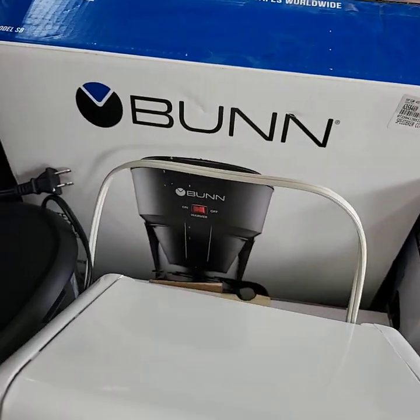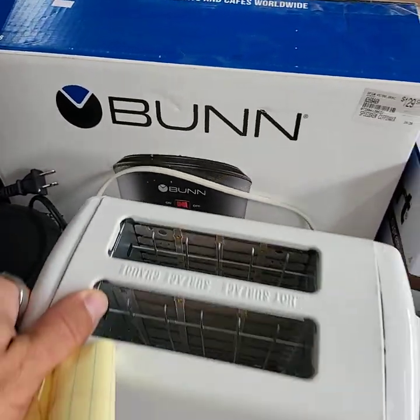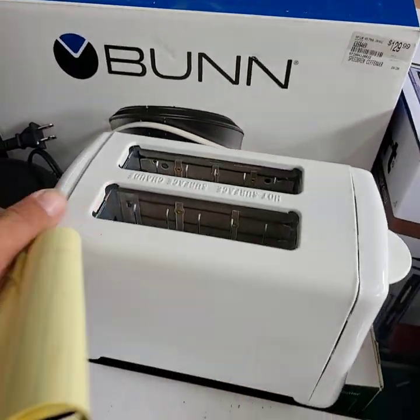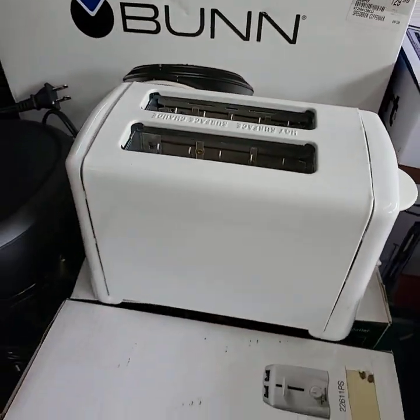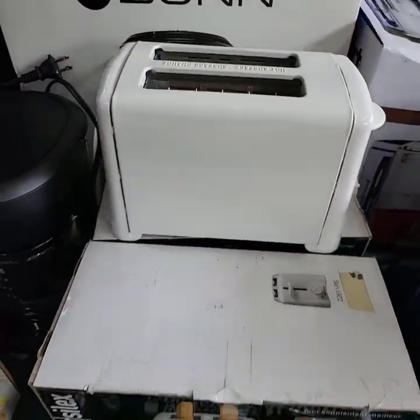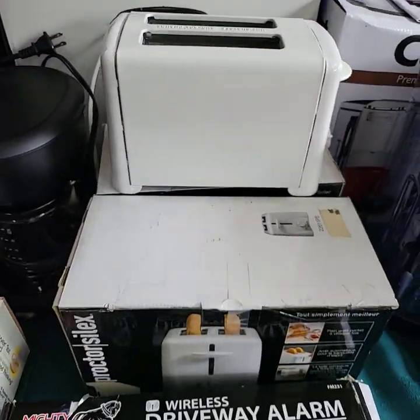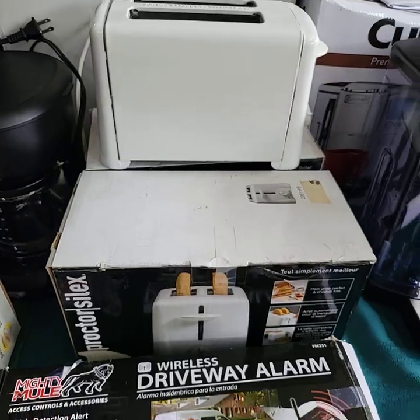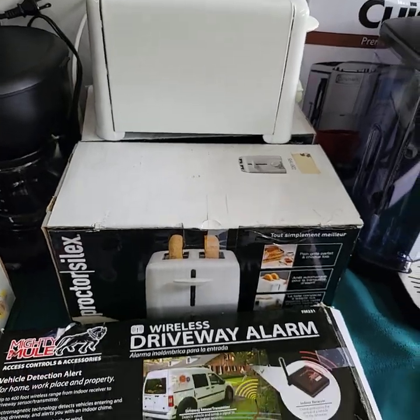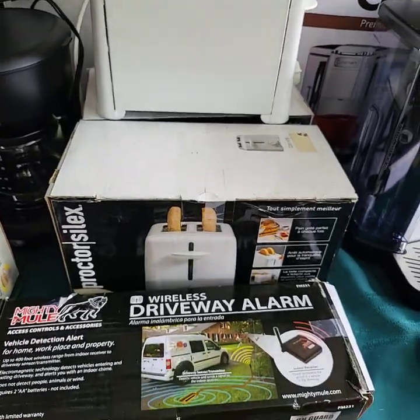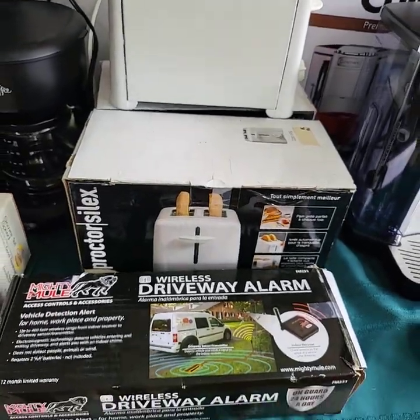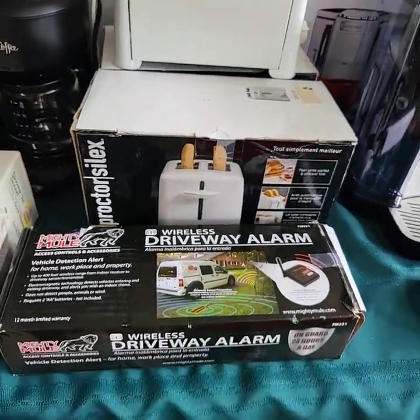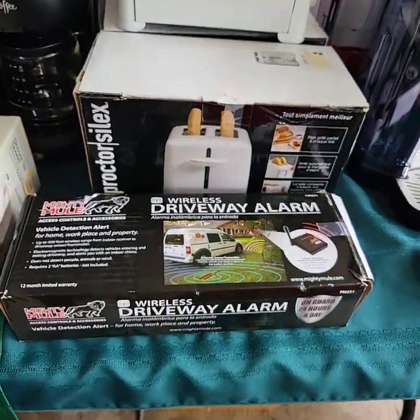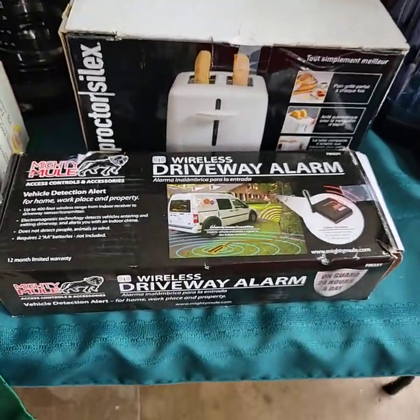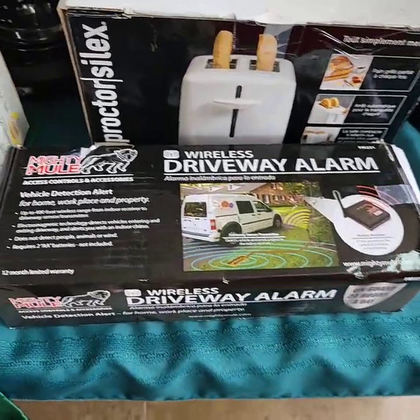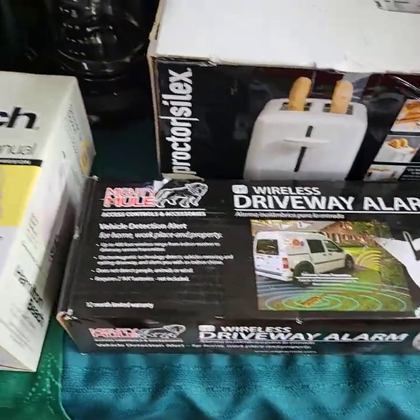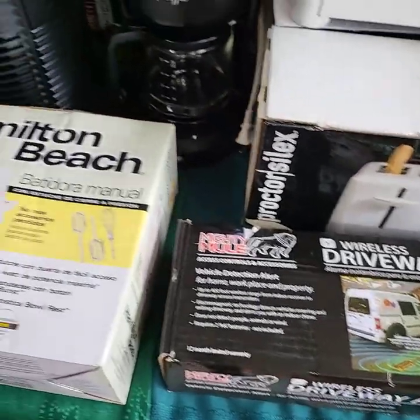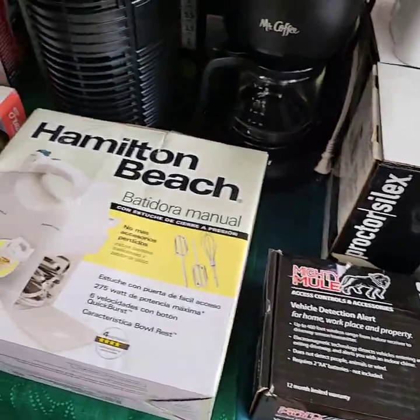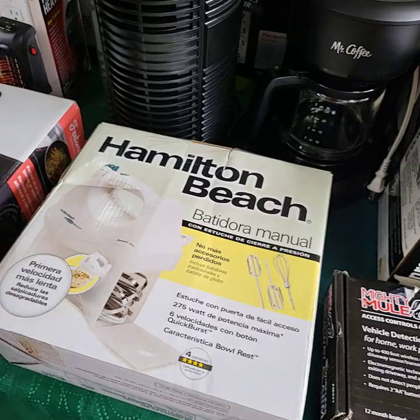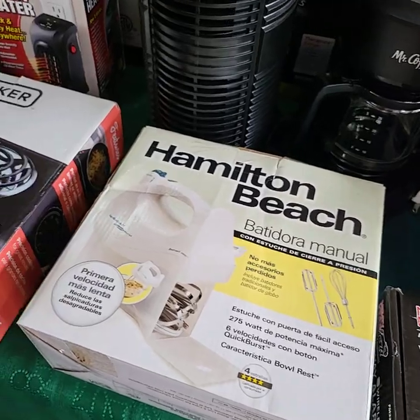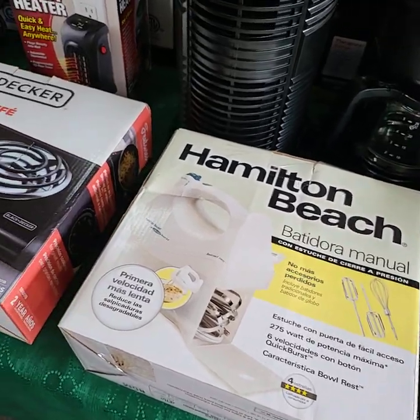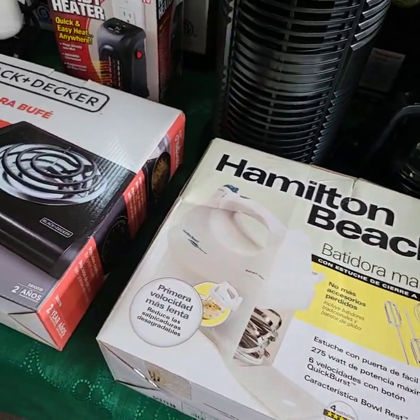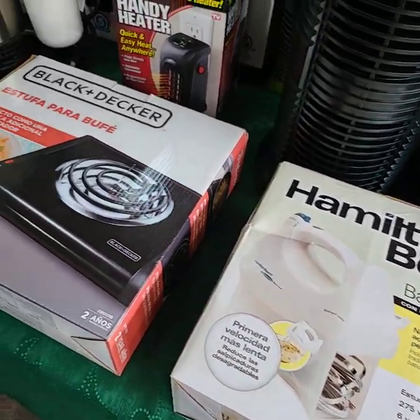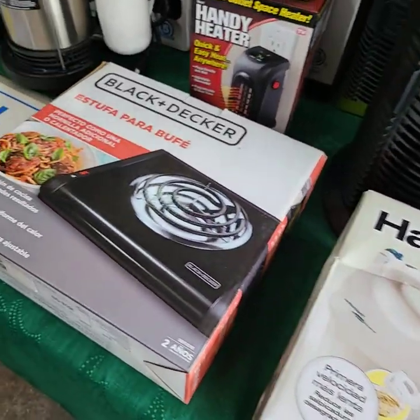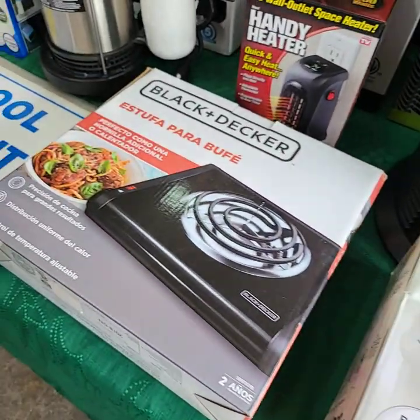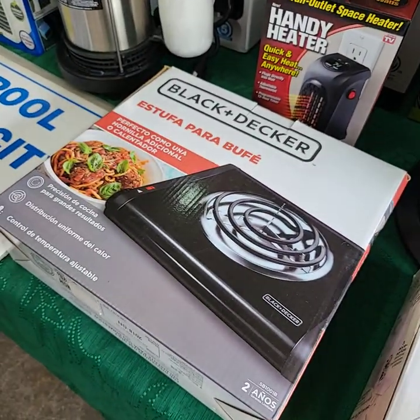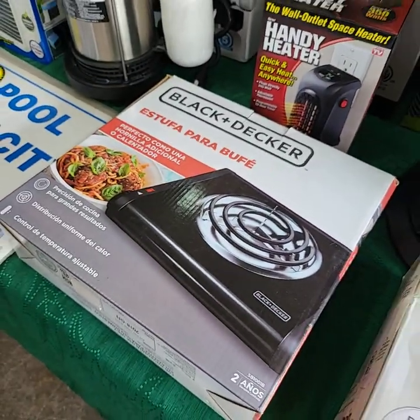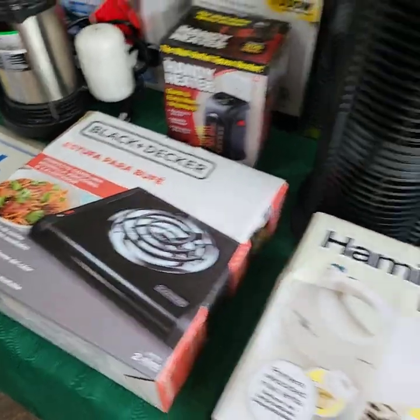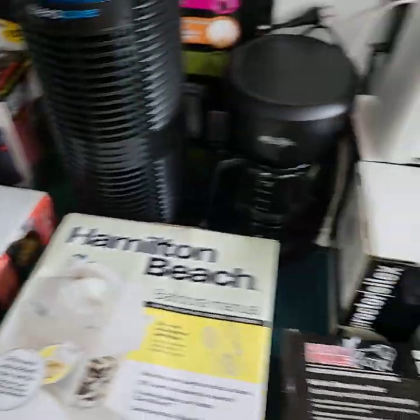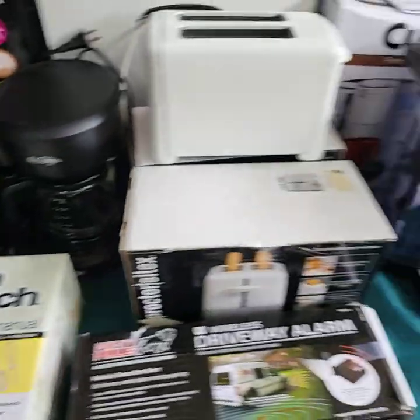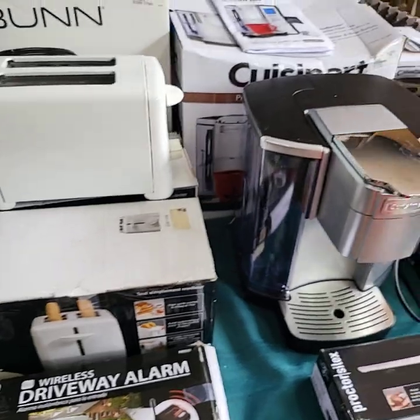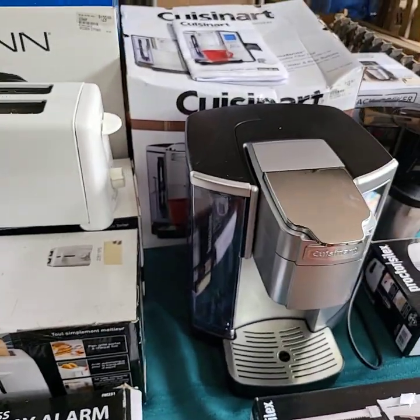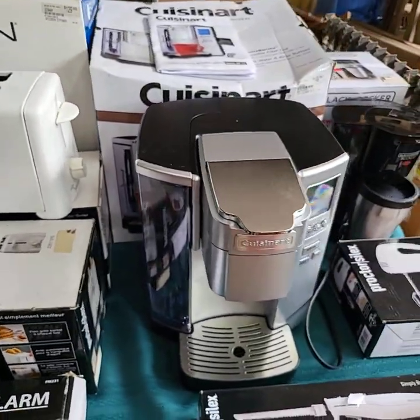Fun coffee pot back there, more toasters — three toasters stacked up there. It's a driveway alarm. Cuisinart over there too.